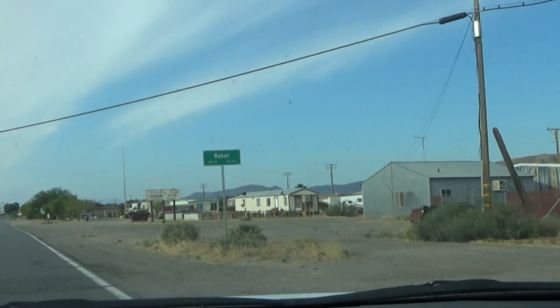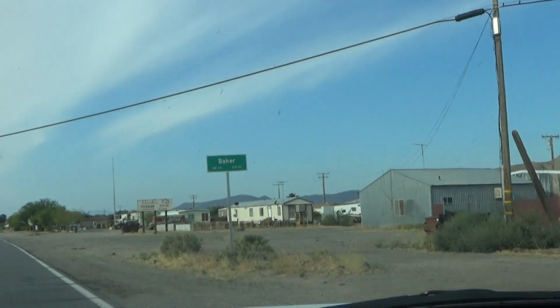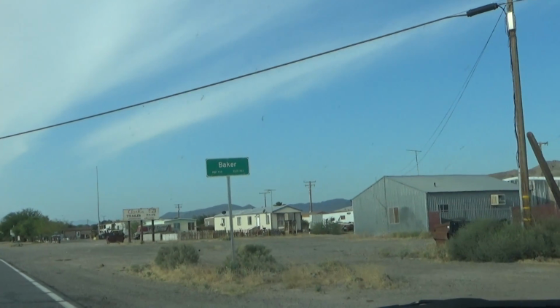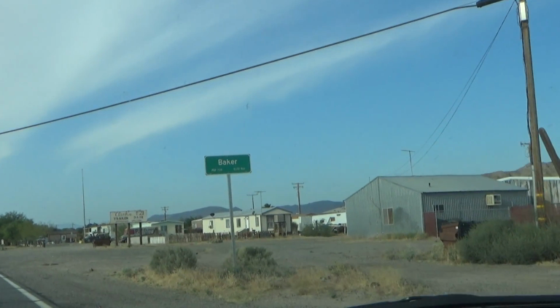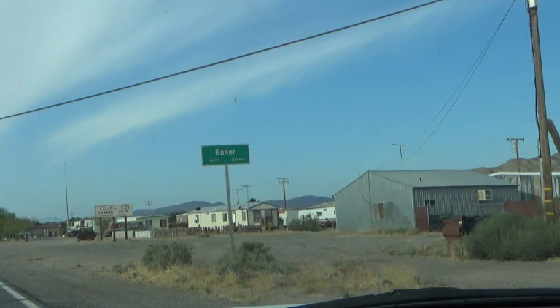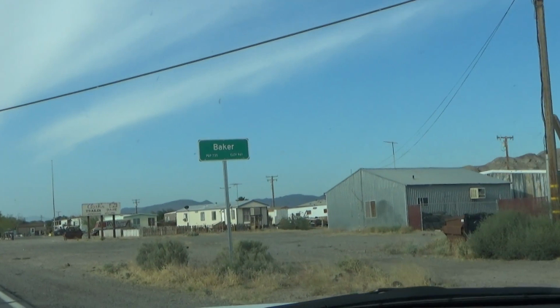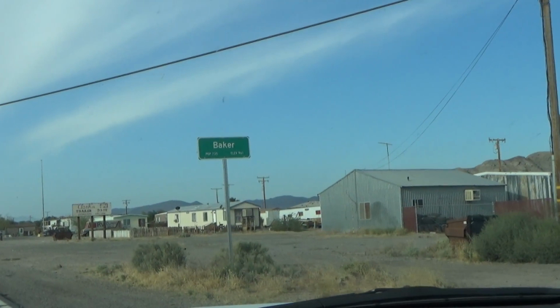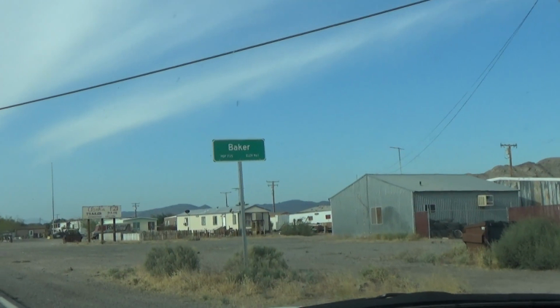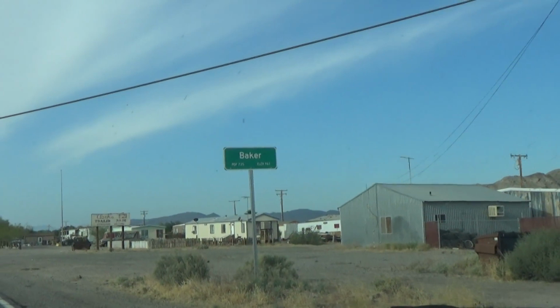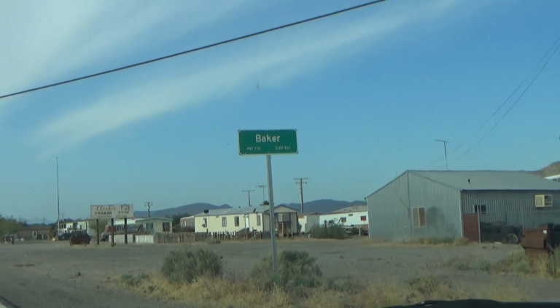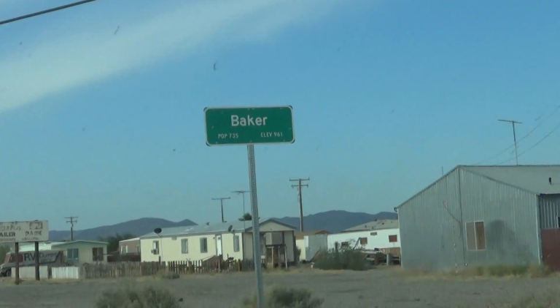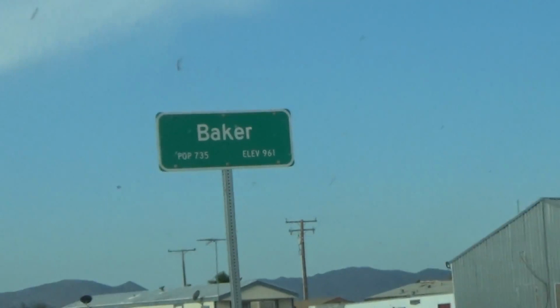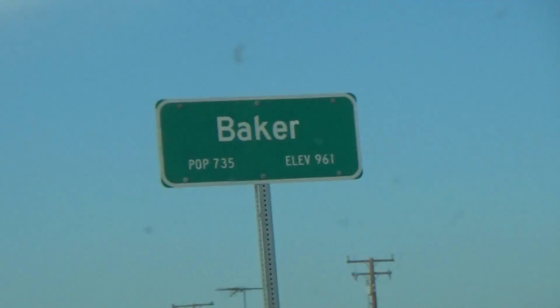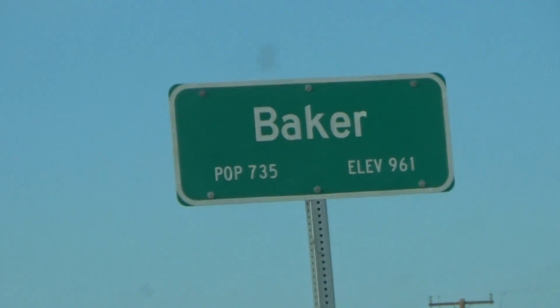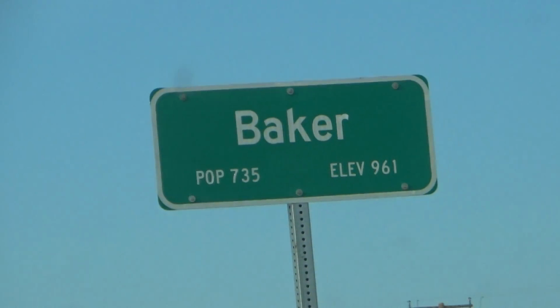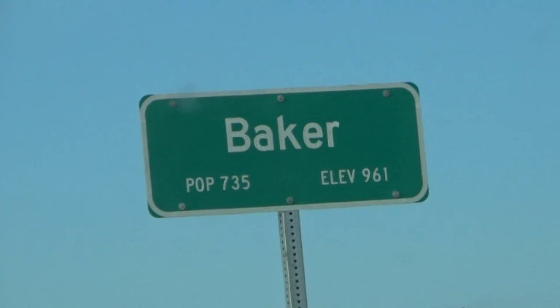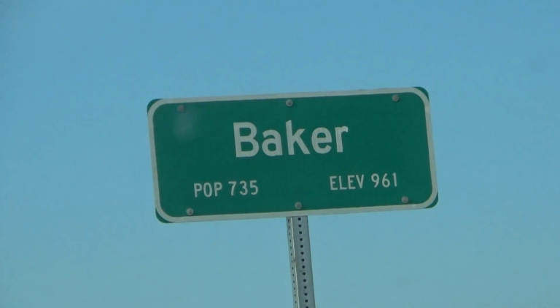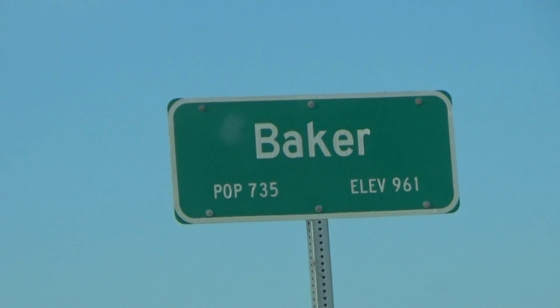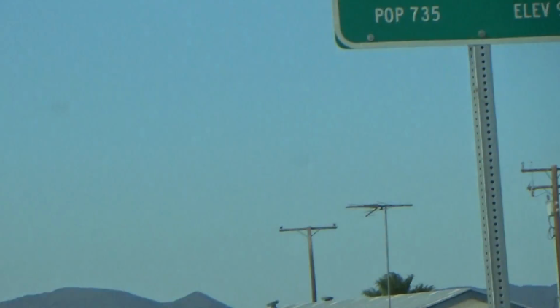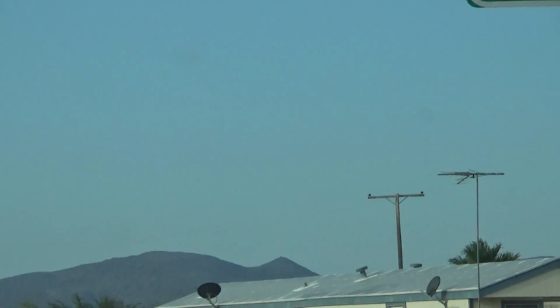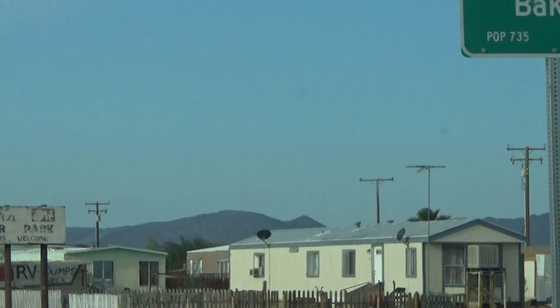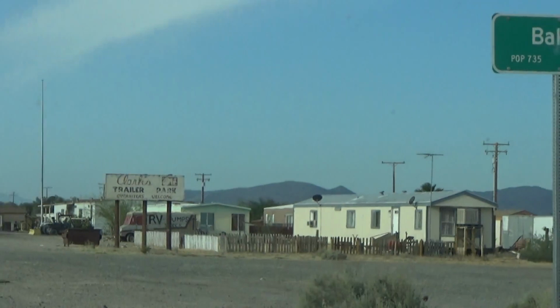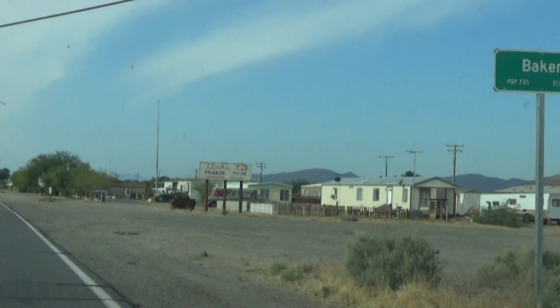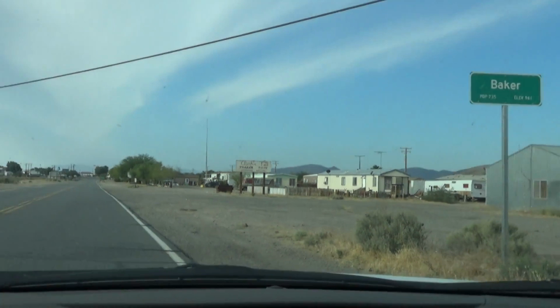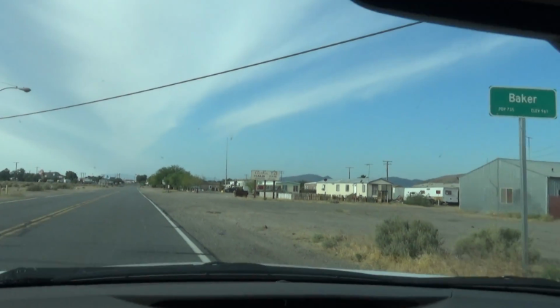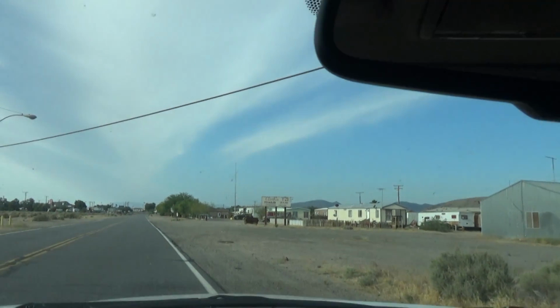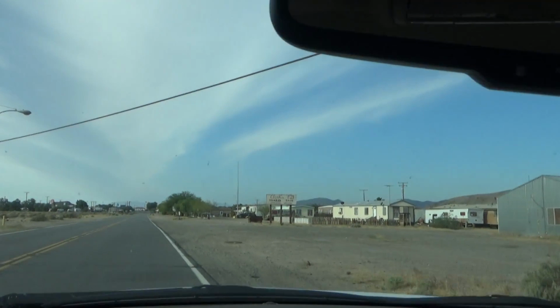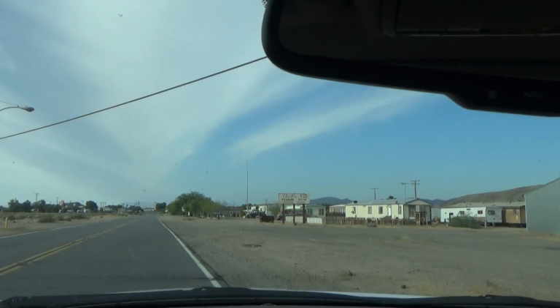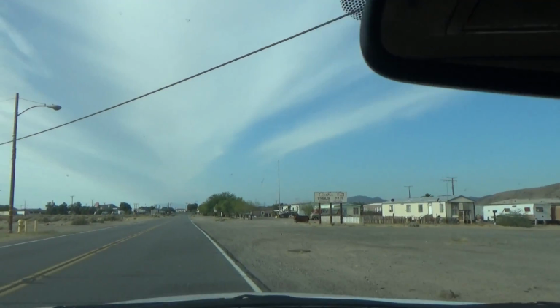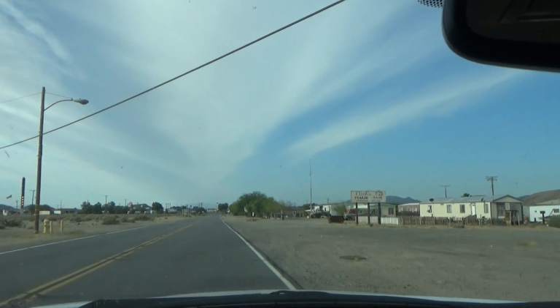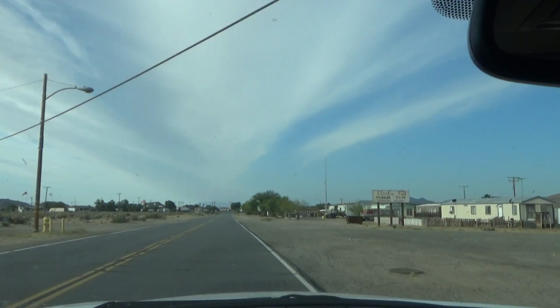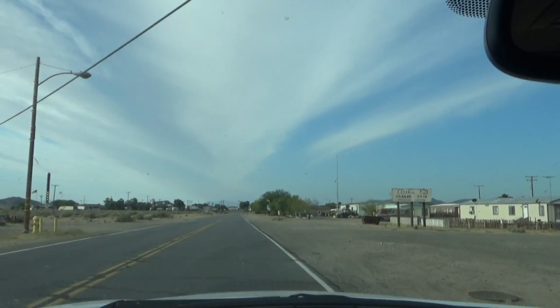Hey, good morning viewers. You can see by this sign where we are — this is Baker, California along Highway 15.